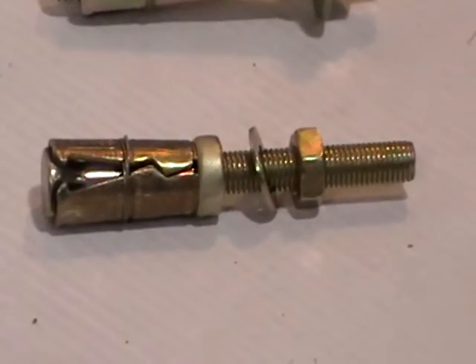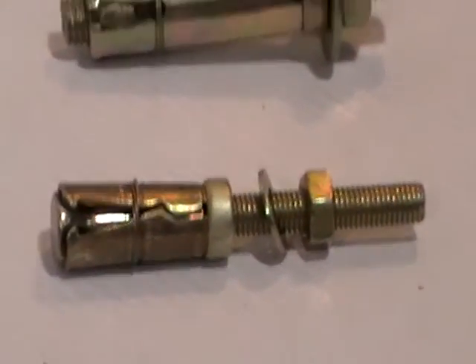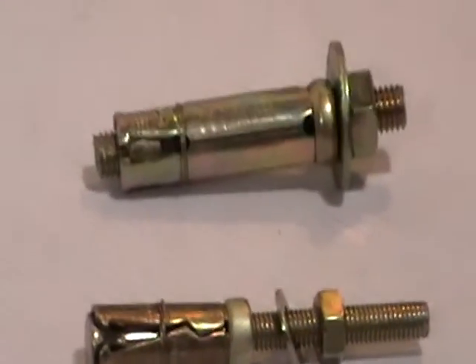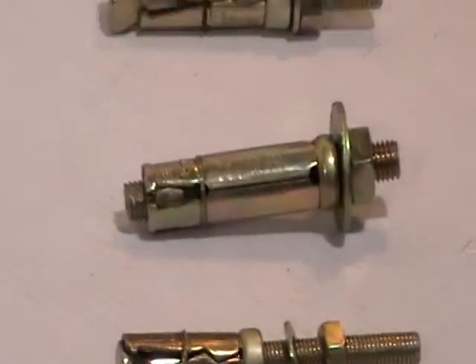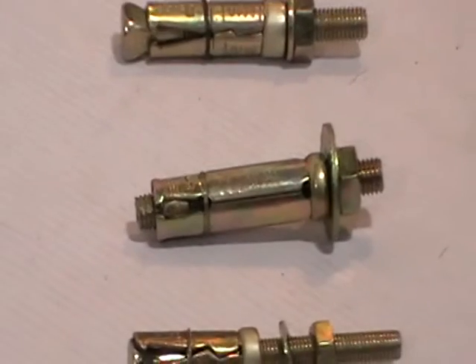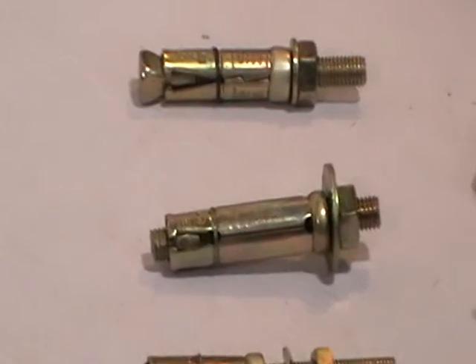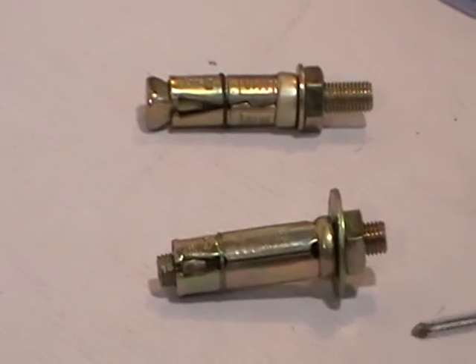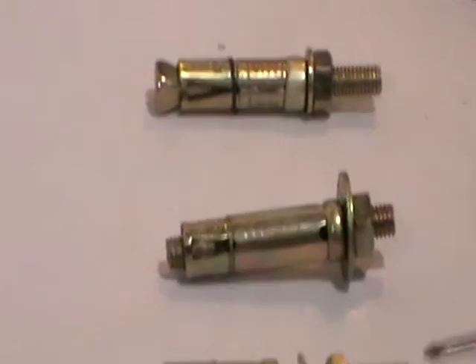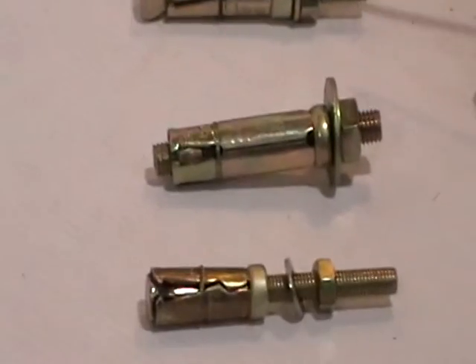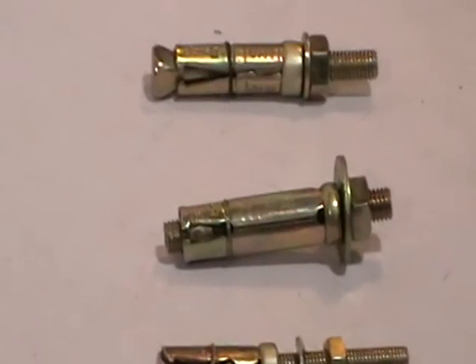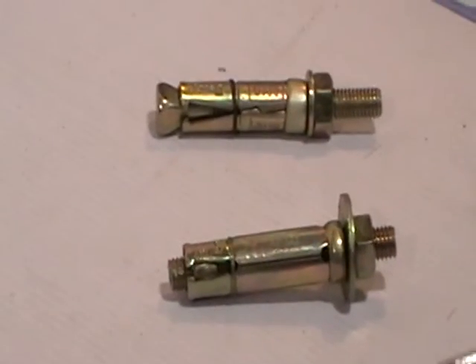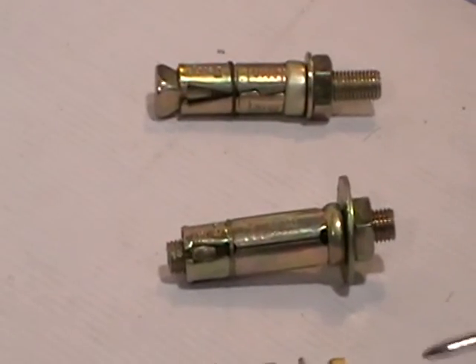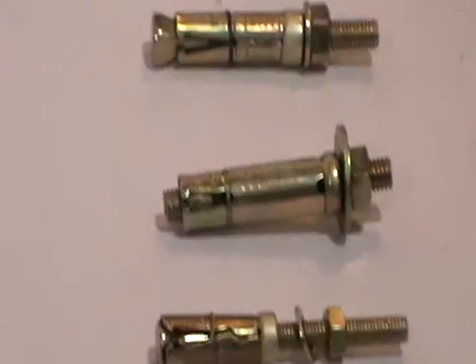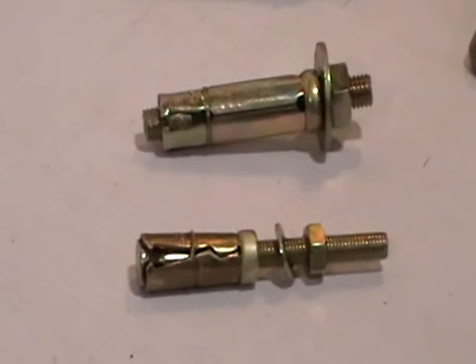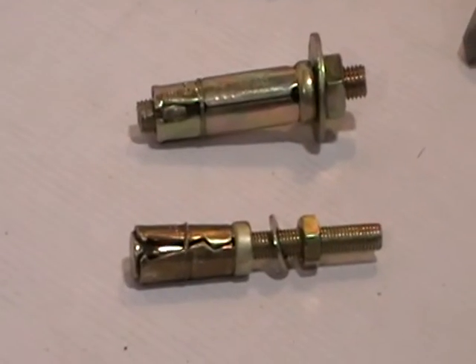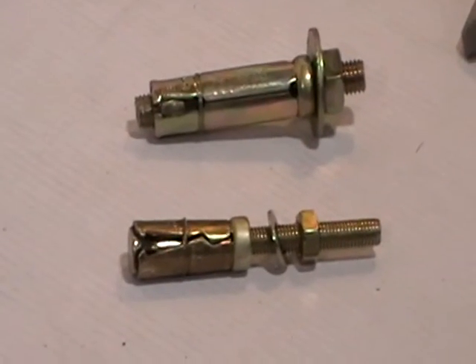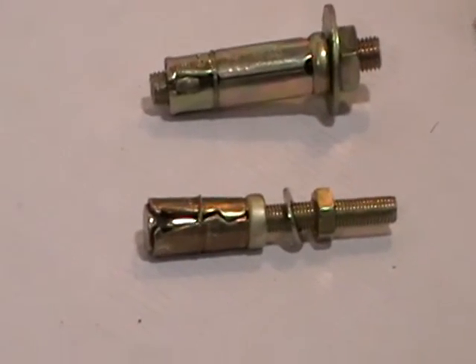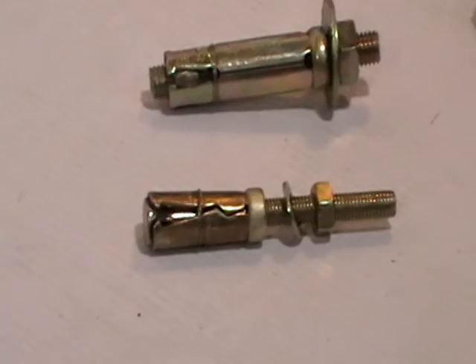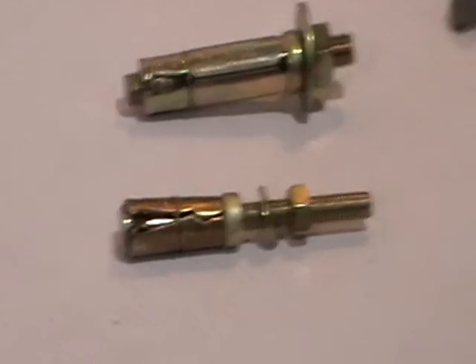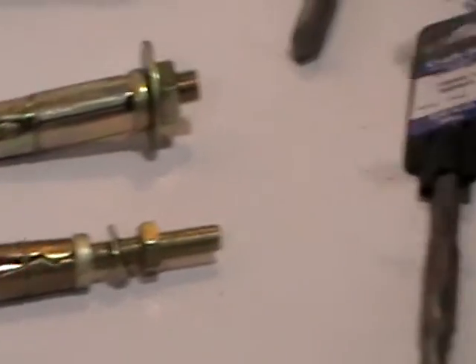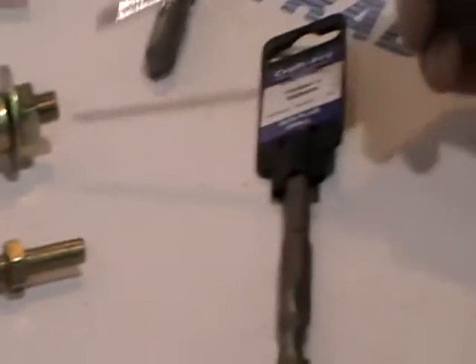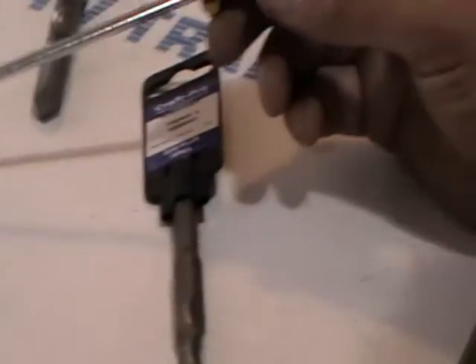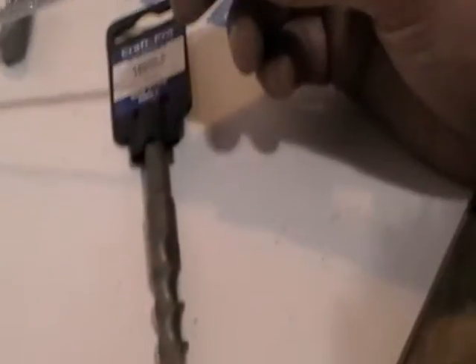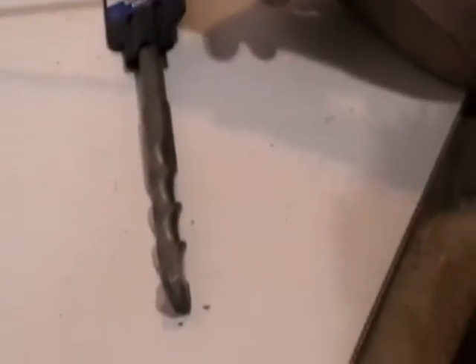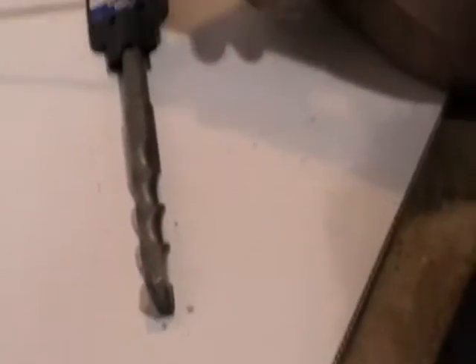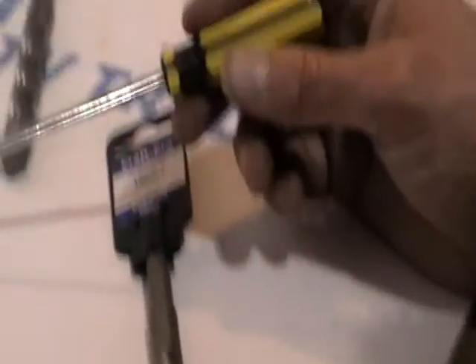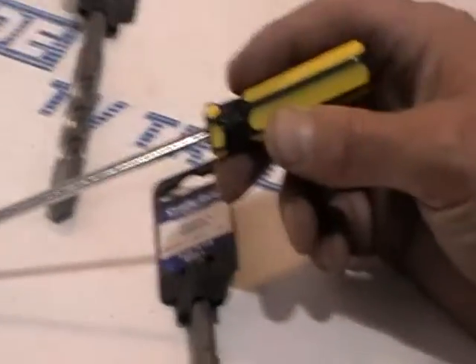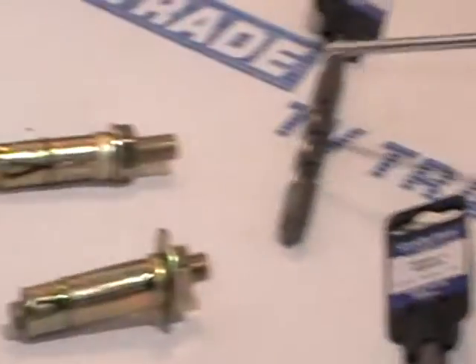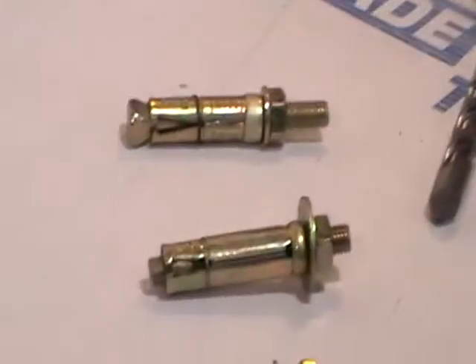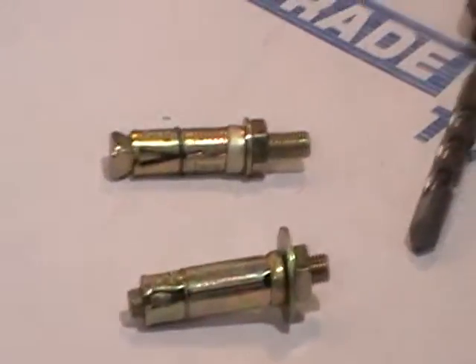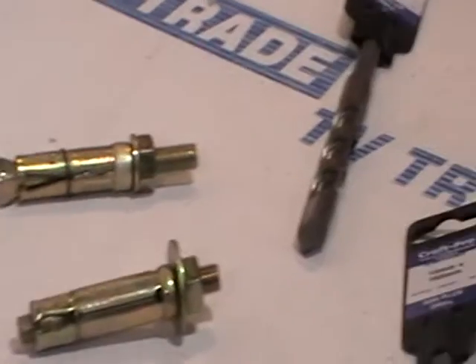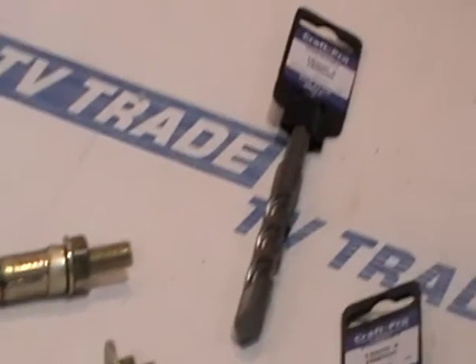It comes in two basic sizes: M8s and M10s. If you're using an M8 you'd need to drill a 14 millimeter hole, and if you're using M10s you'll need to drill a 16 millimeter hole.